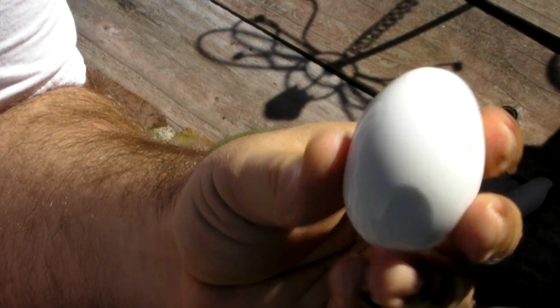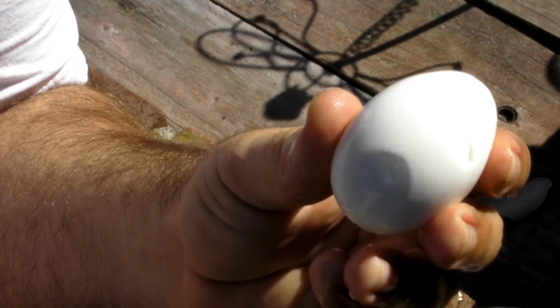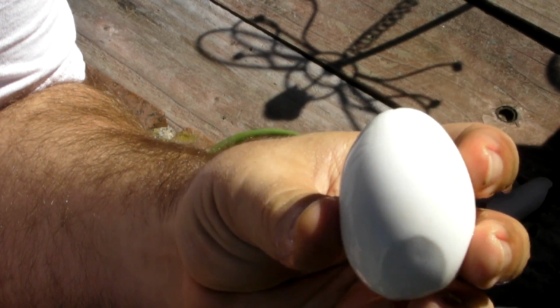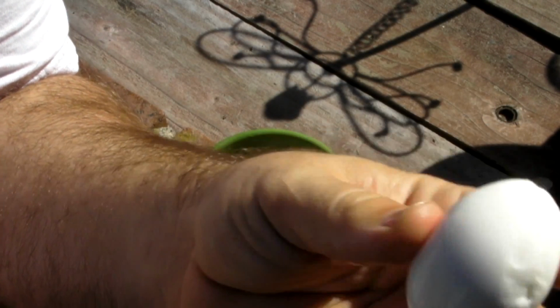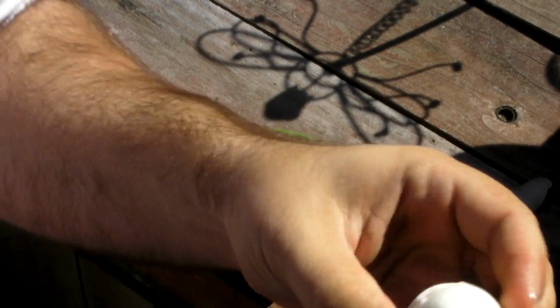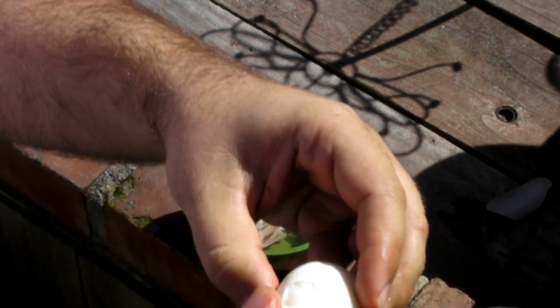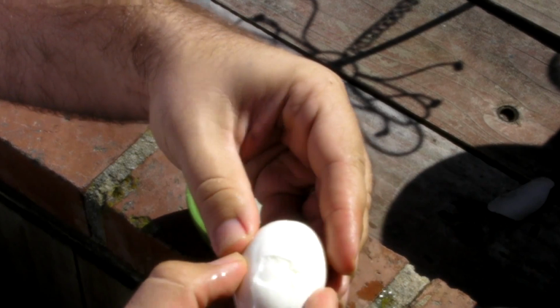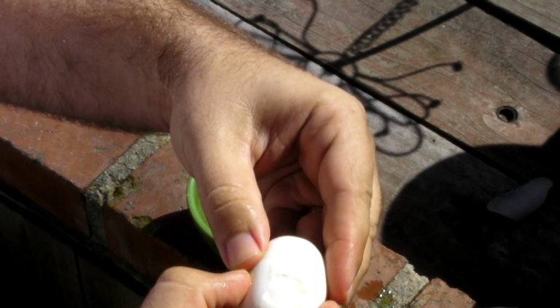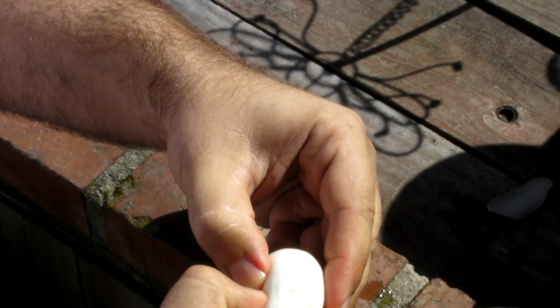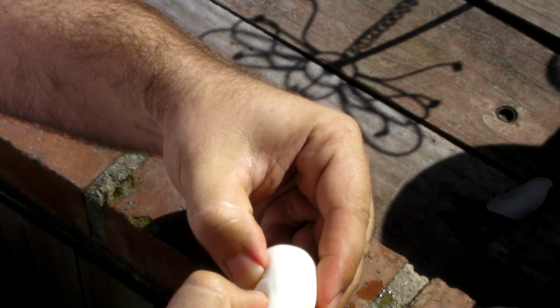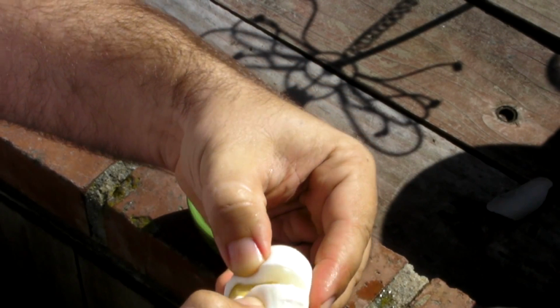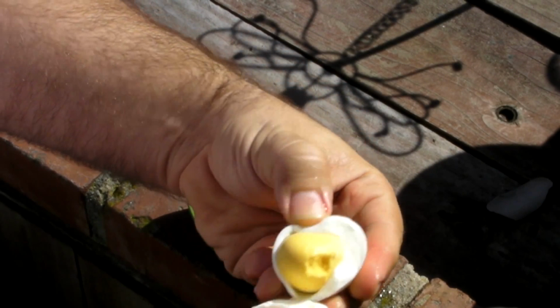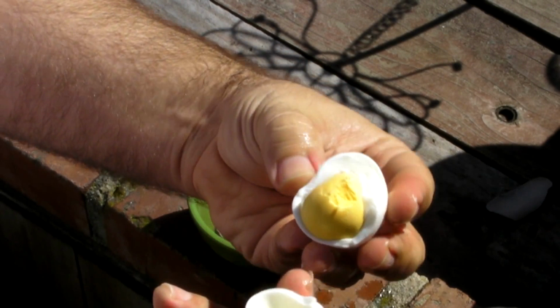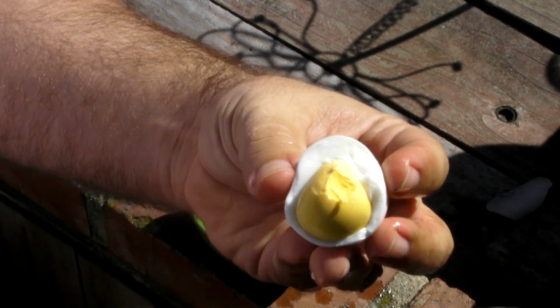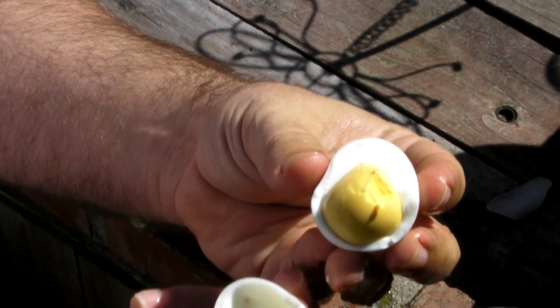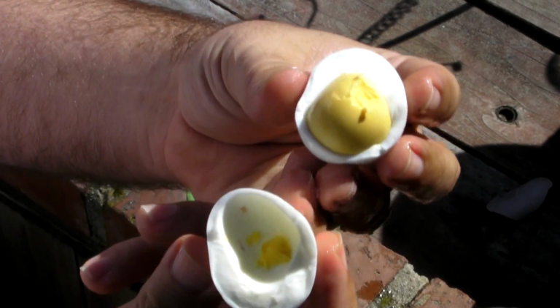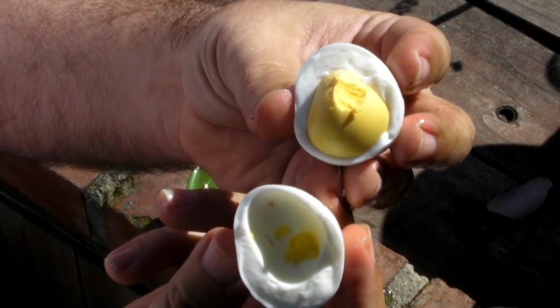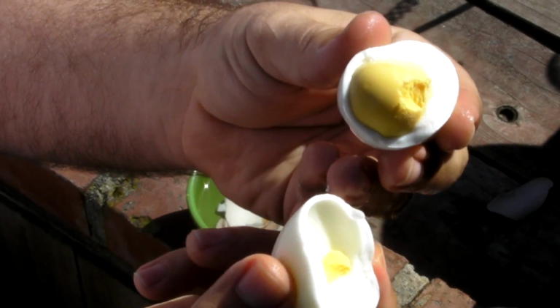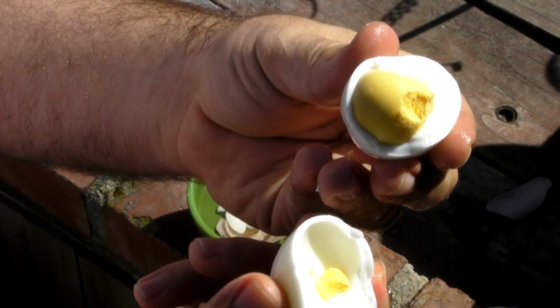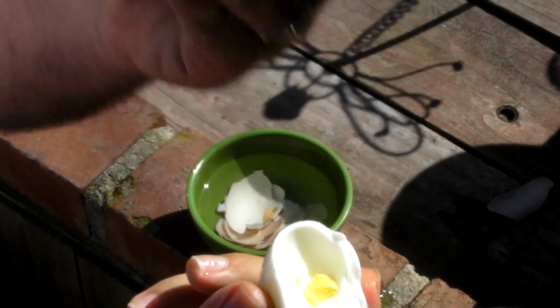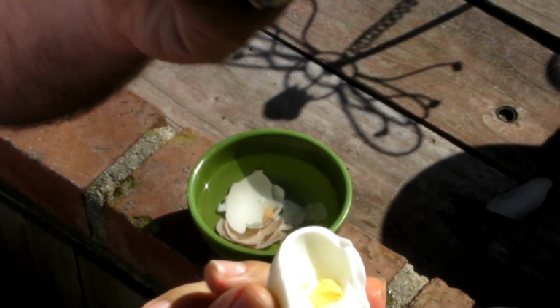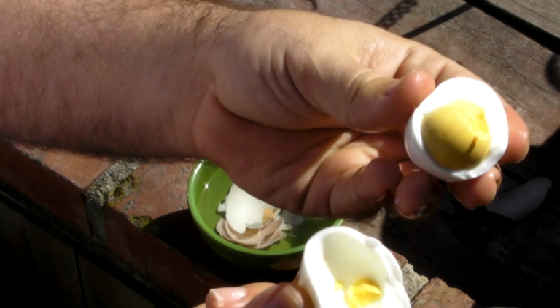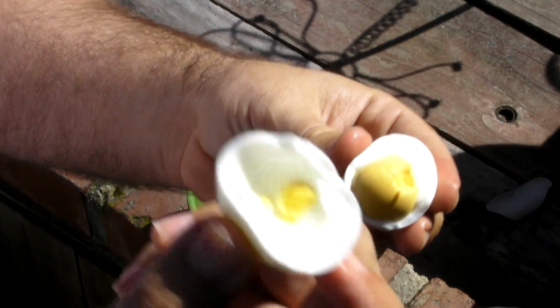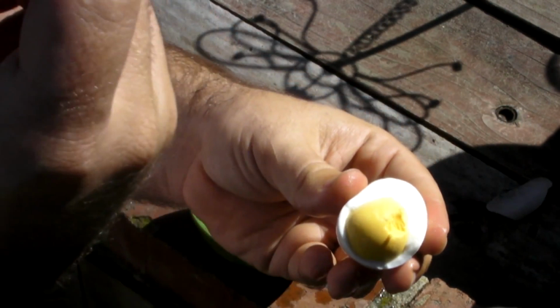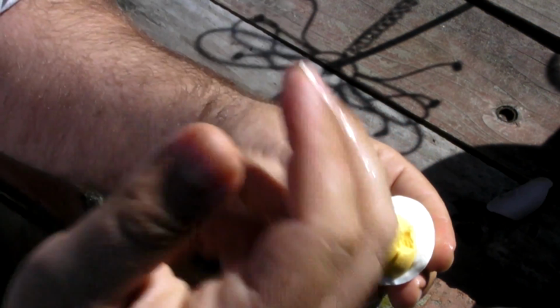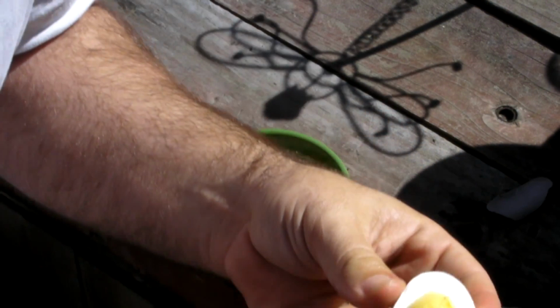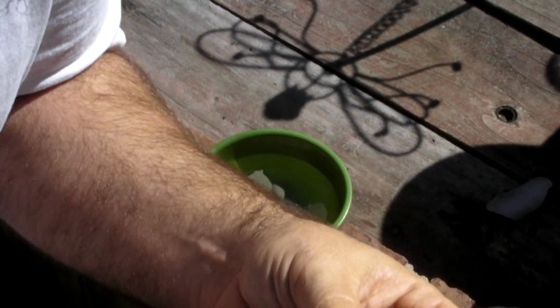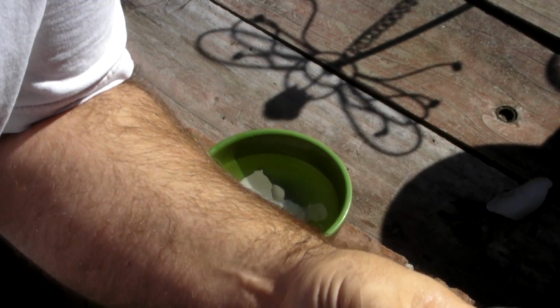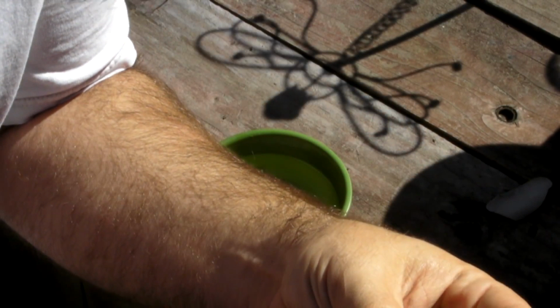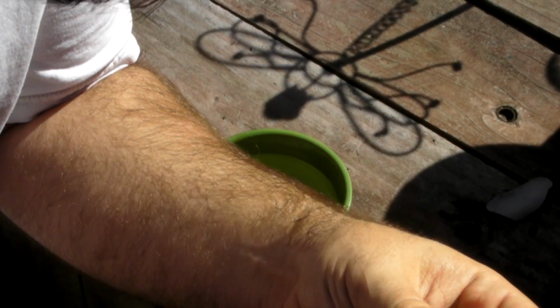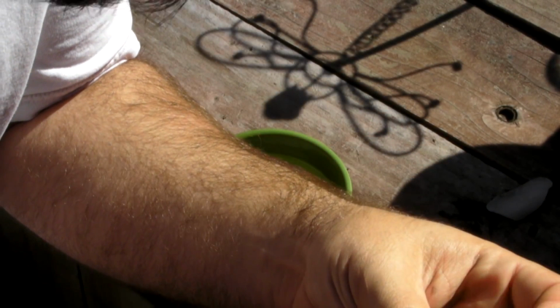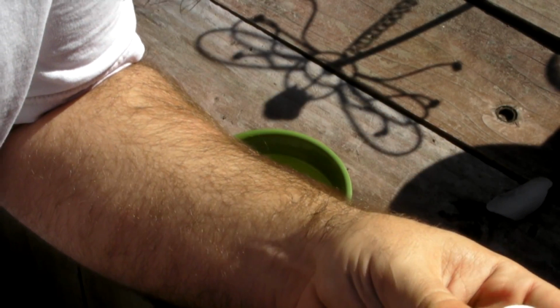Solar cooked hard boiled egg — let's see what the middle looks like. That's definitely hard boiled. Mmm, it's still warm in the center.